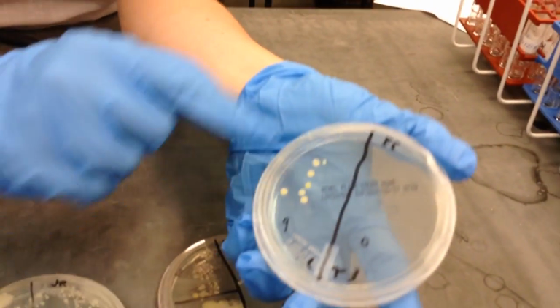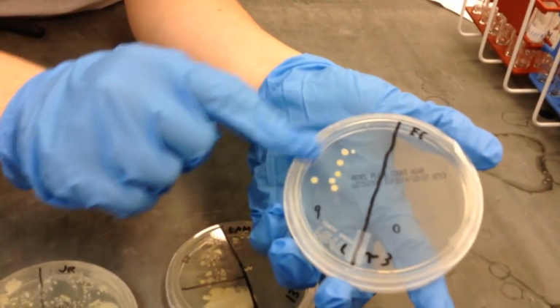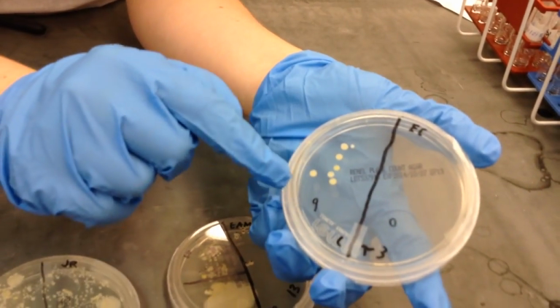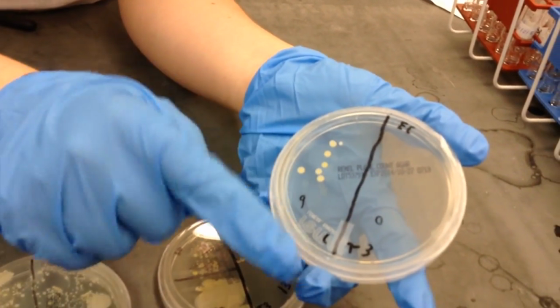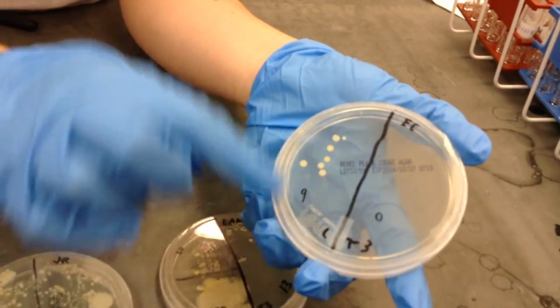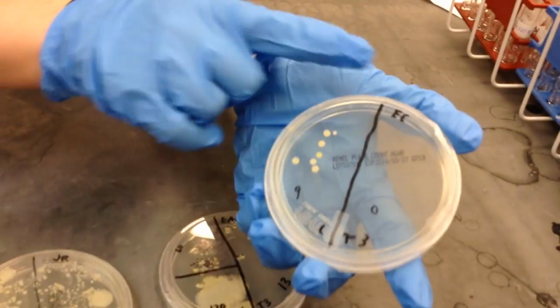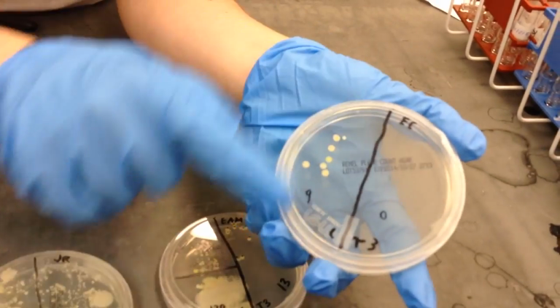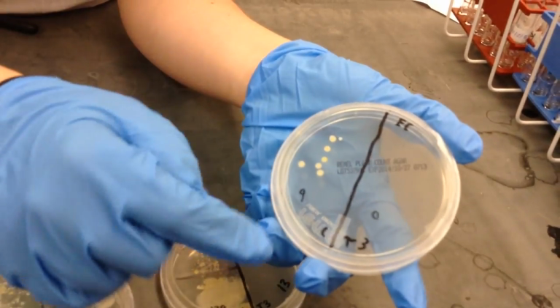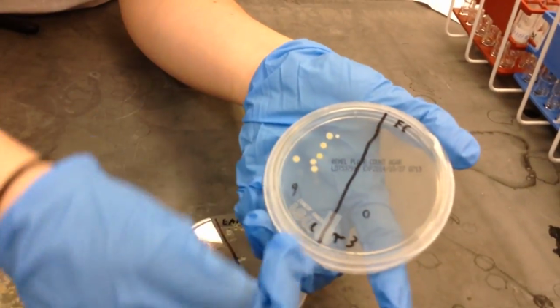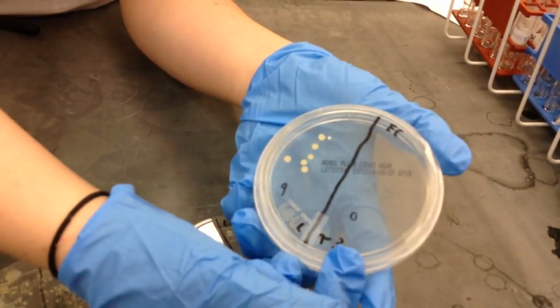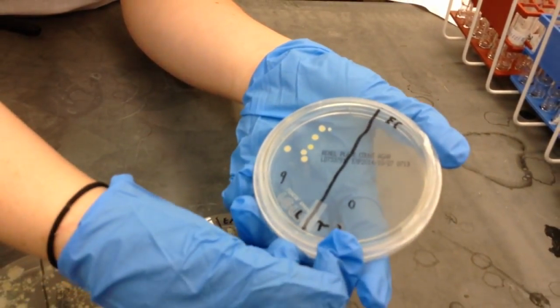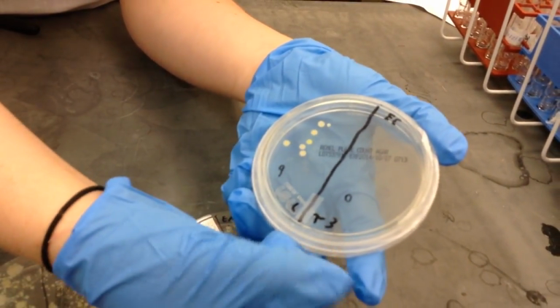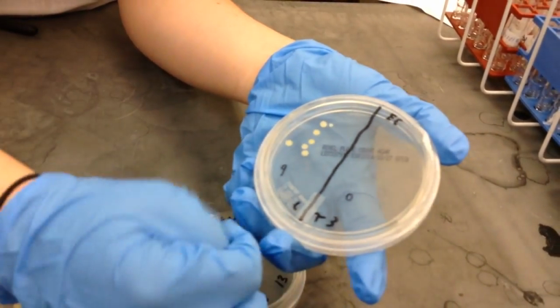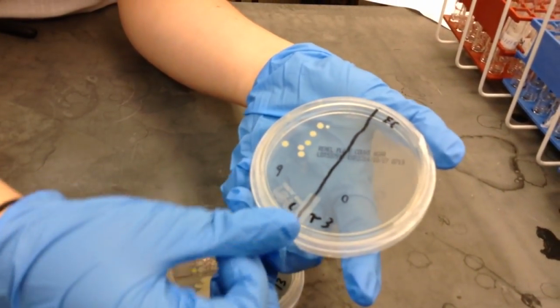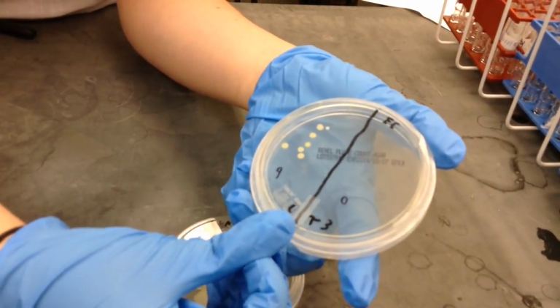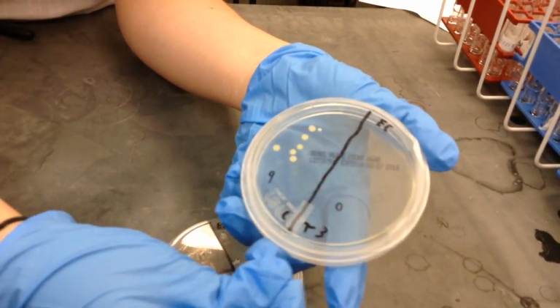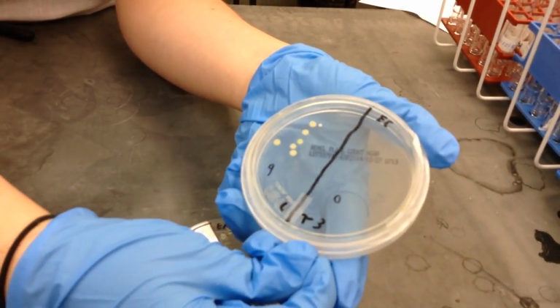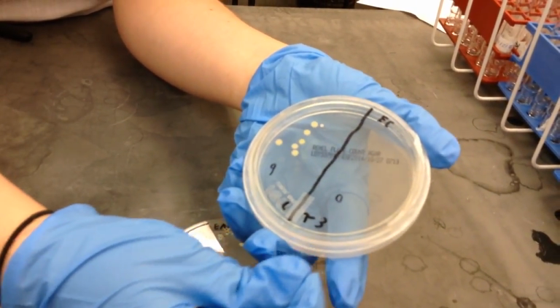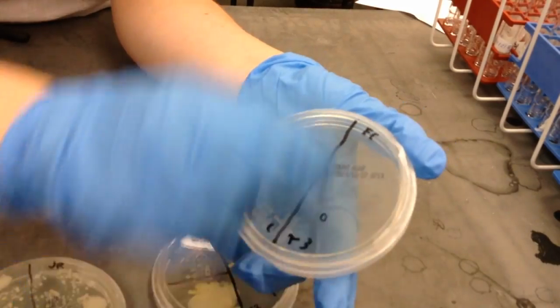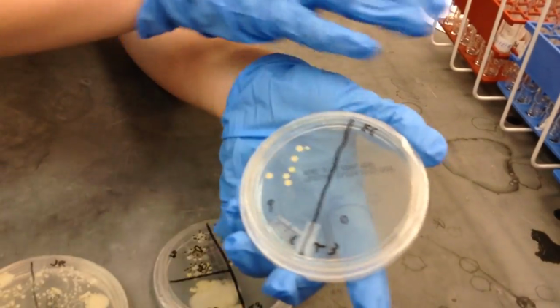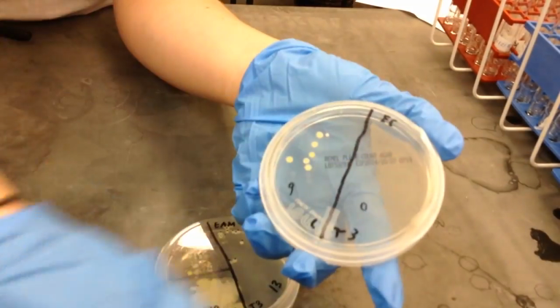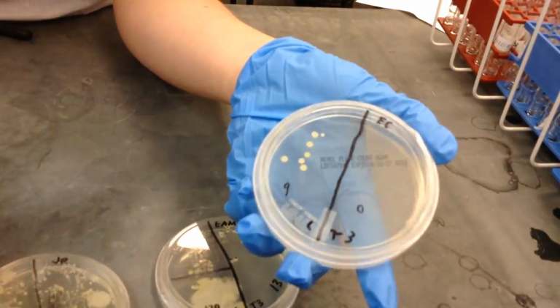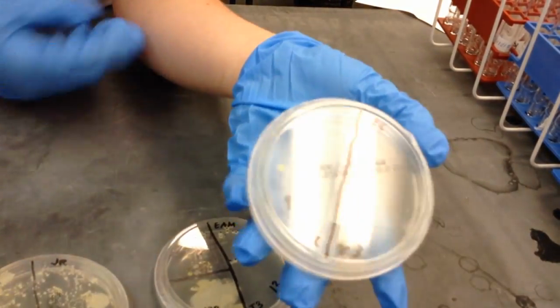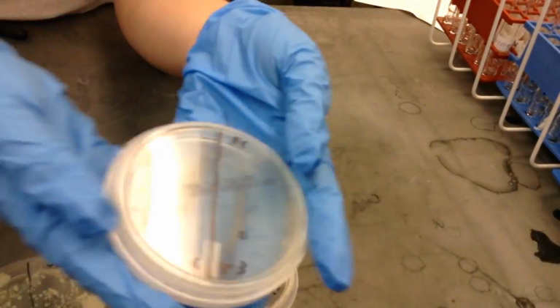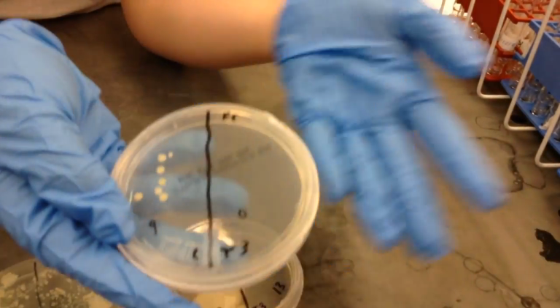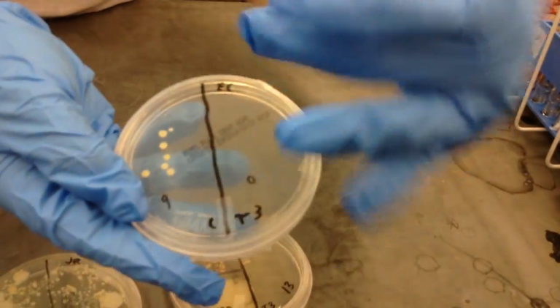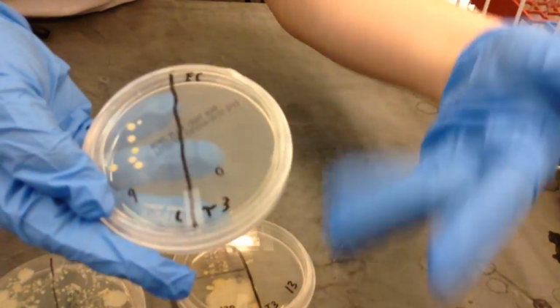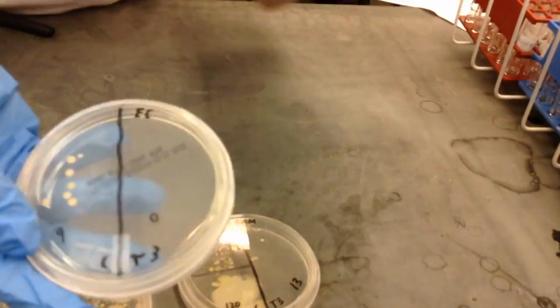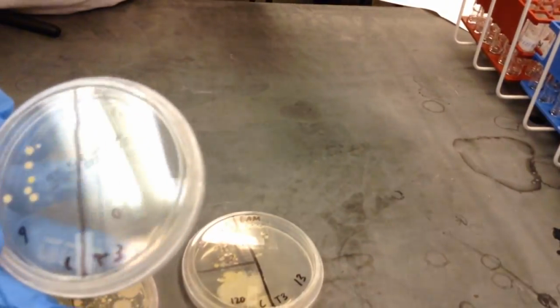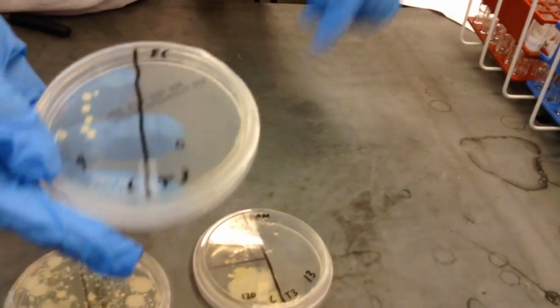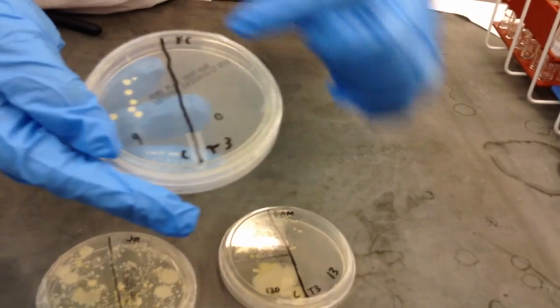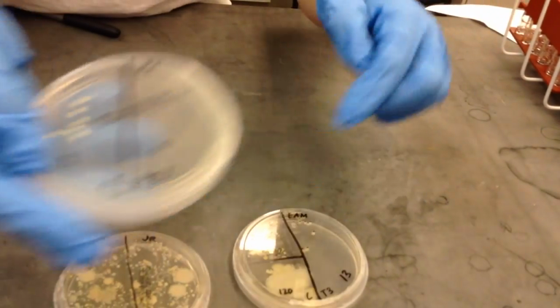Over here, you have a few on the control side, but here where the treatment was, this person used hand sanitizer and it killed all of the colonies. There's just nothing — it killed the agar.